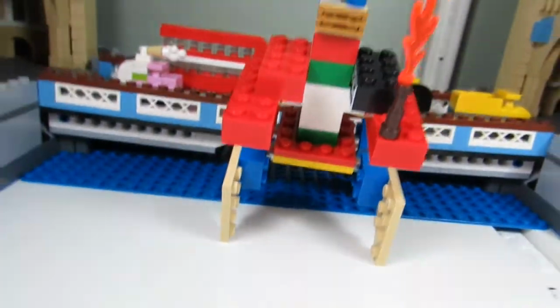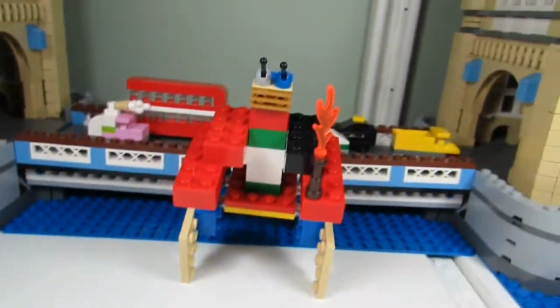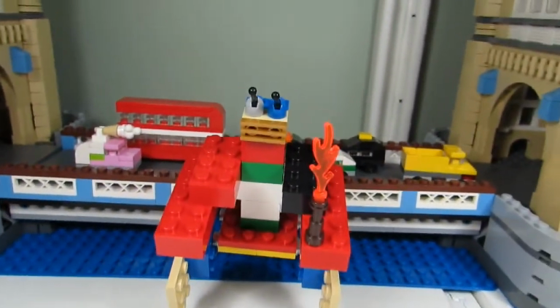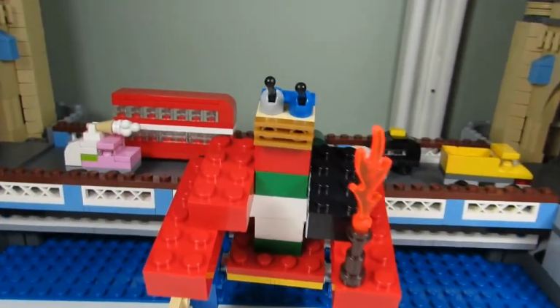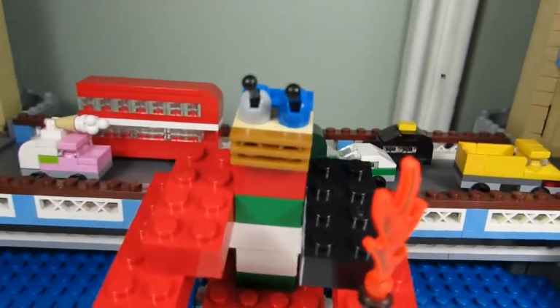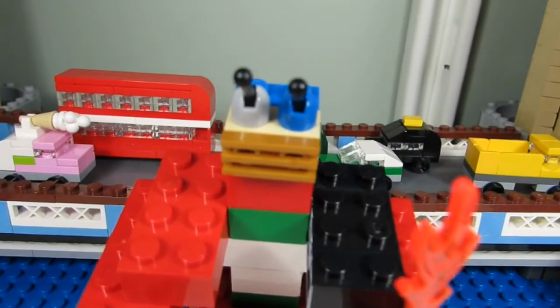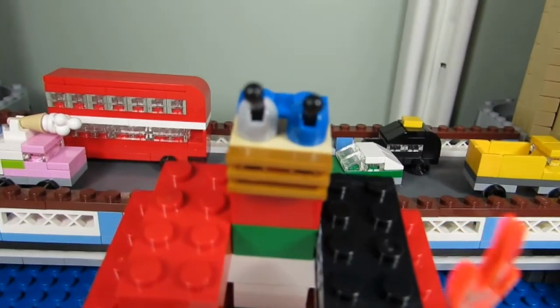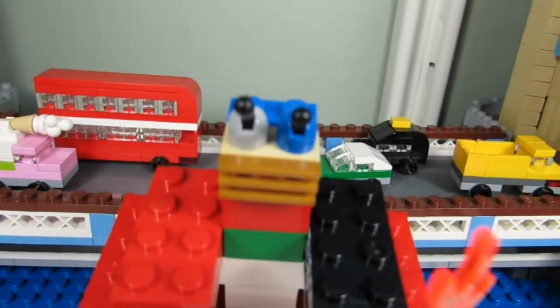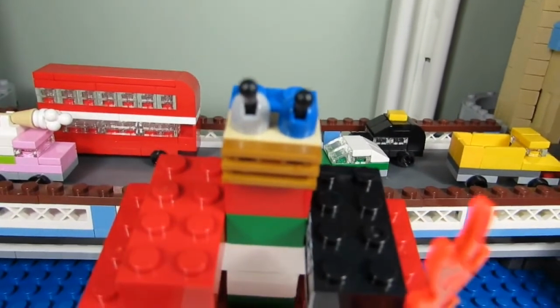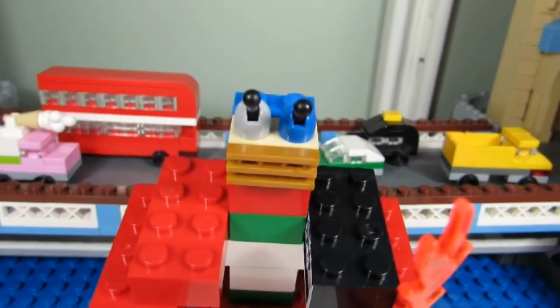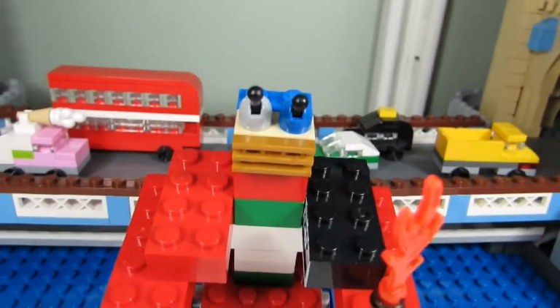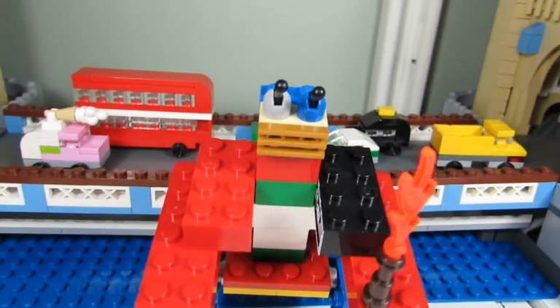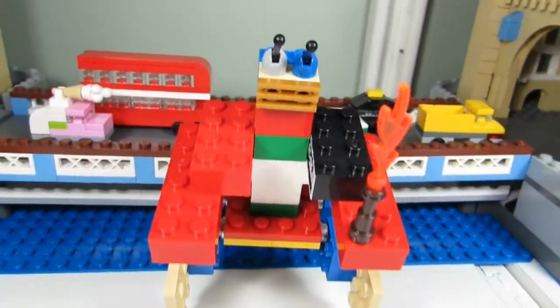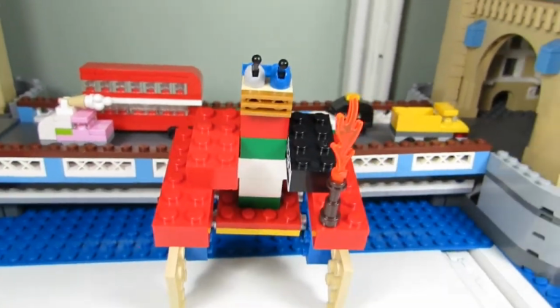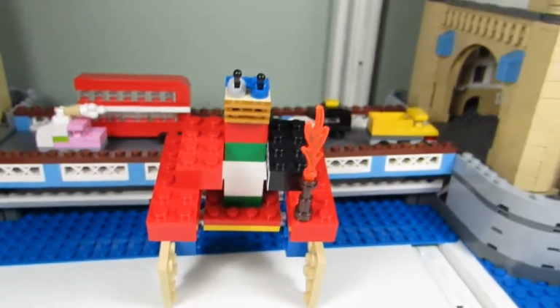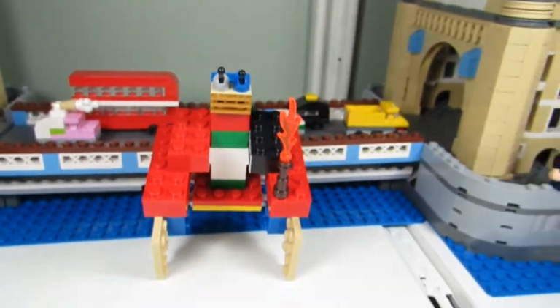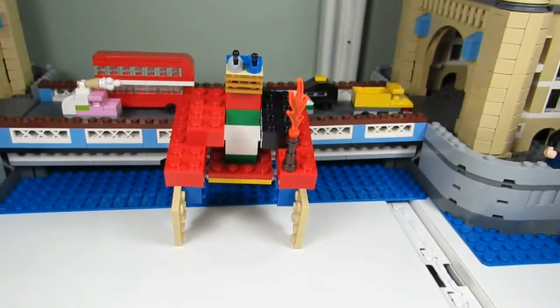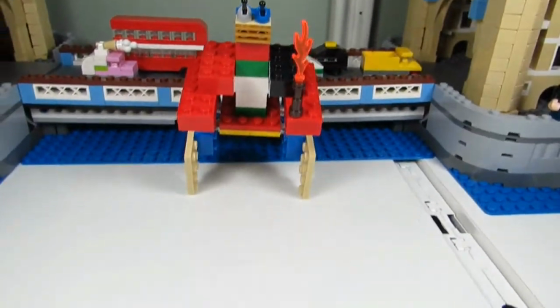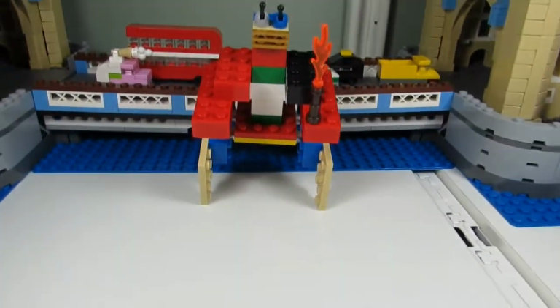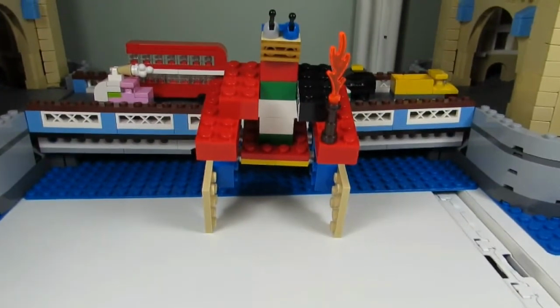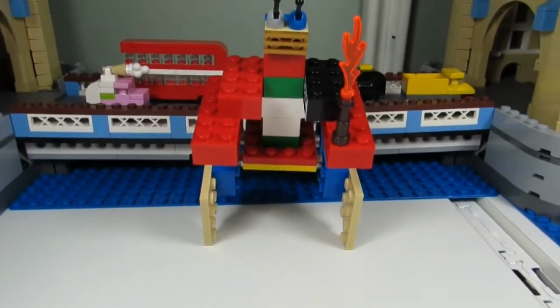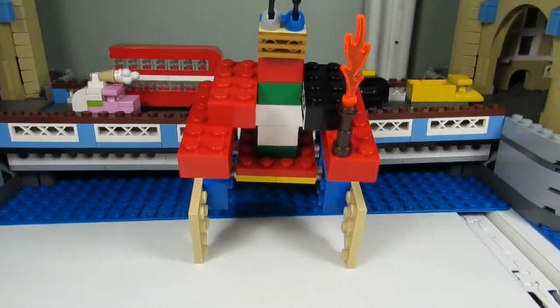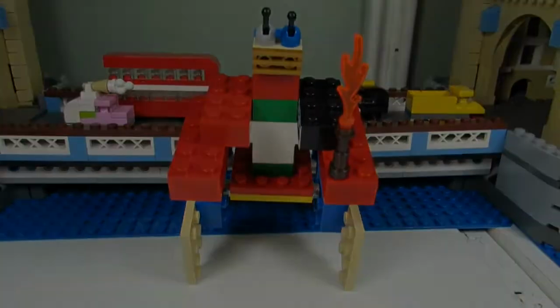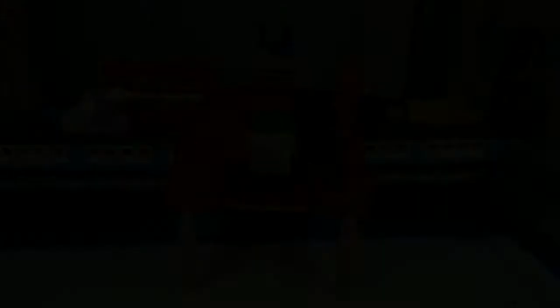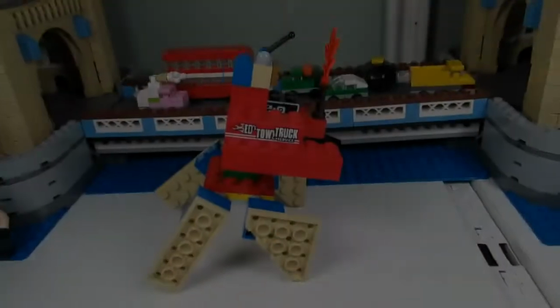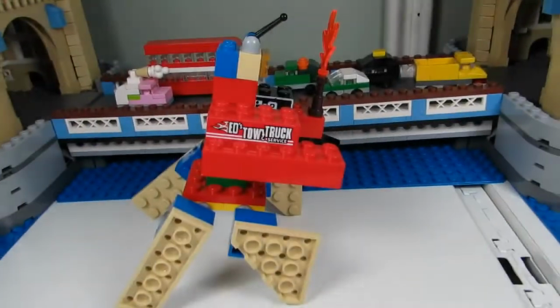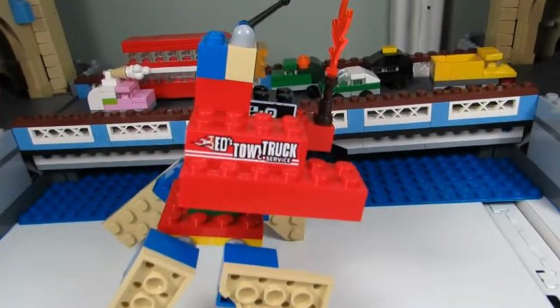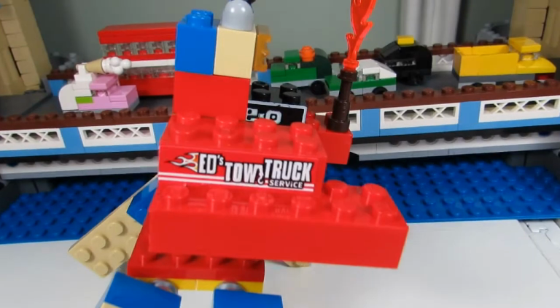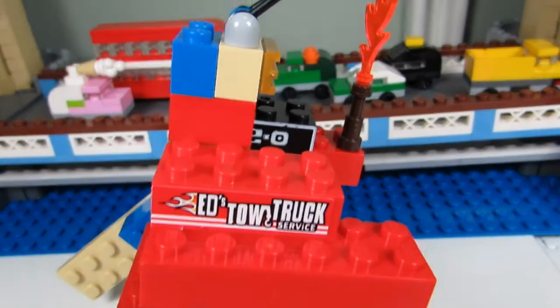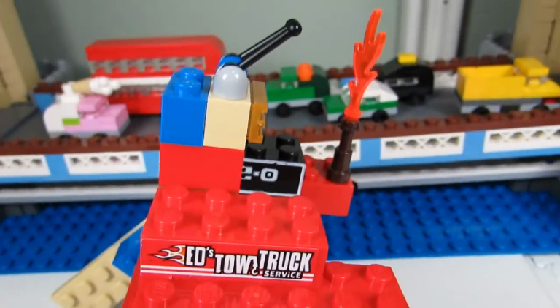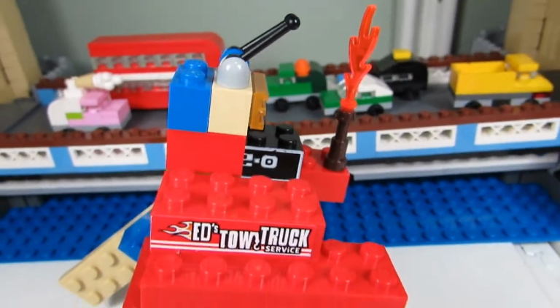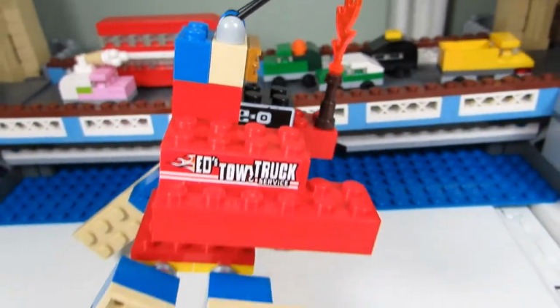One eye is blue and one eye is white, because he got a blue eye from a fight — black and blue. This is the front of Zozo the alien, and this is the side view of Zozo the alien.